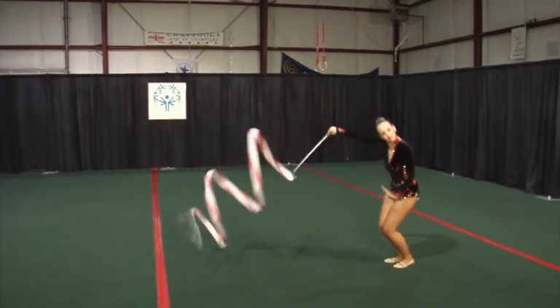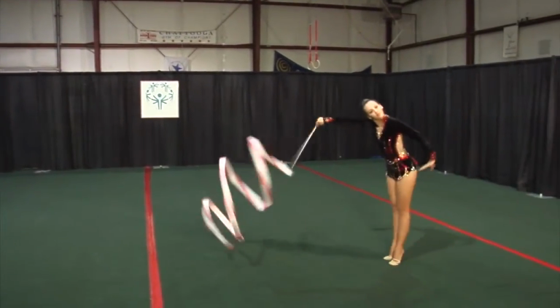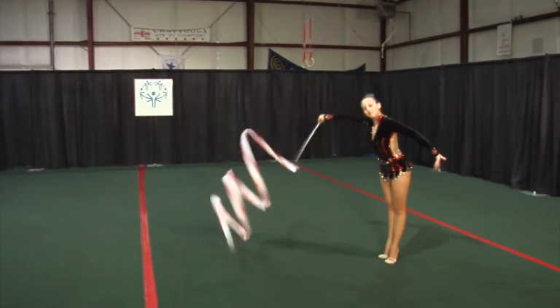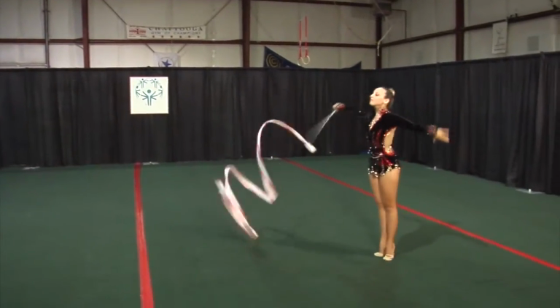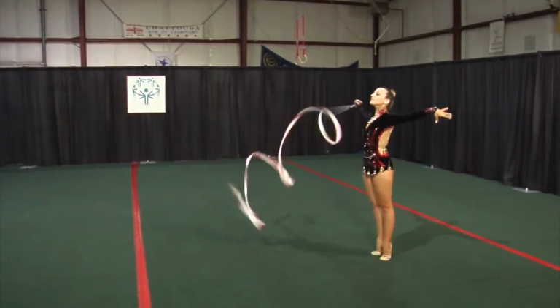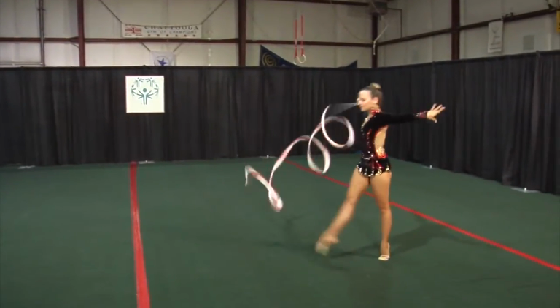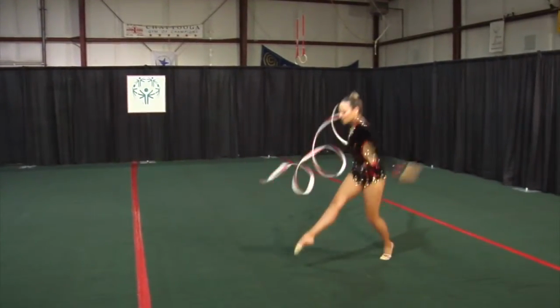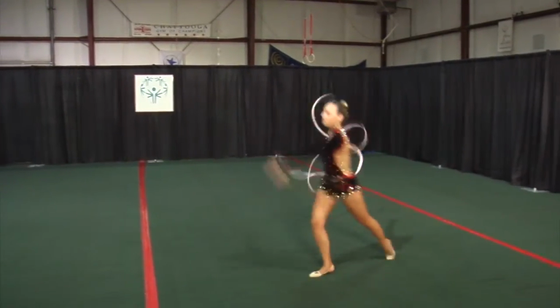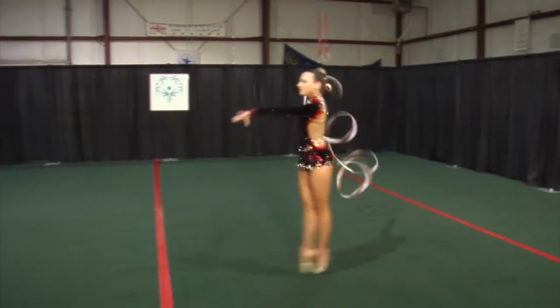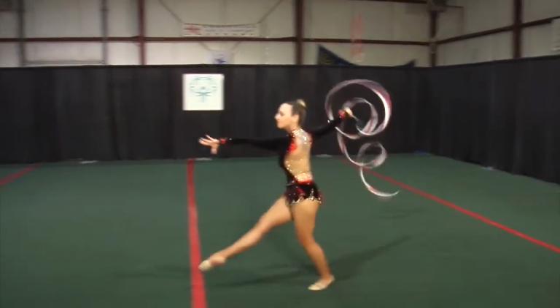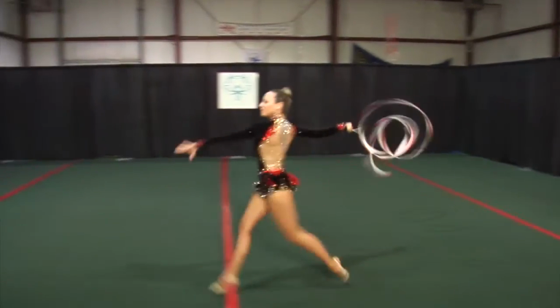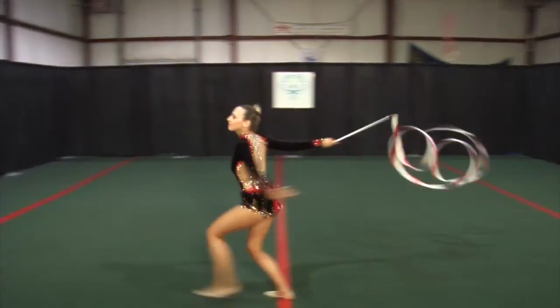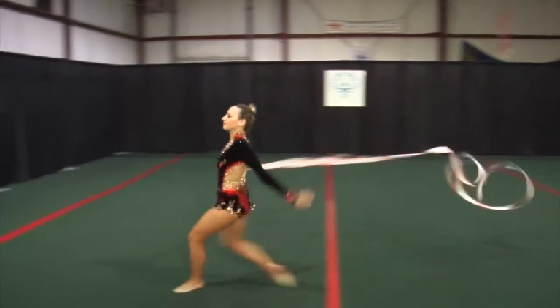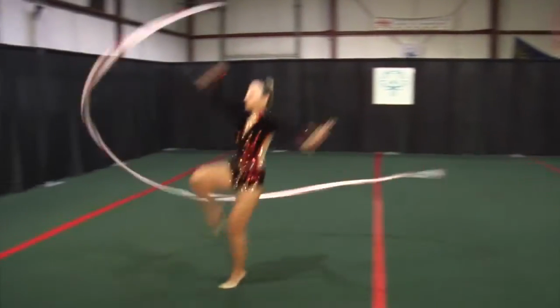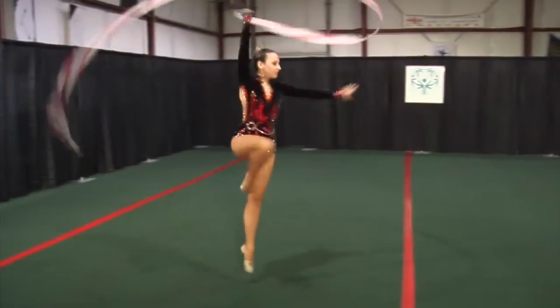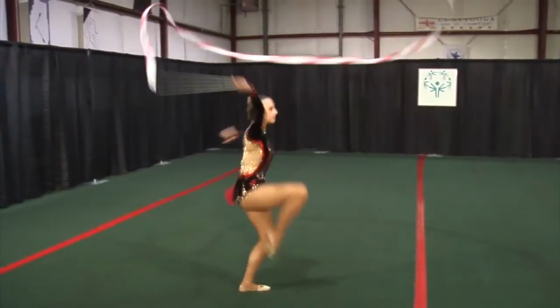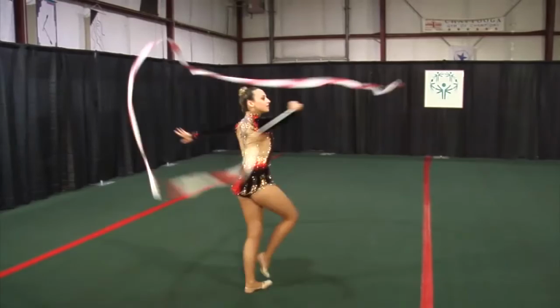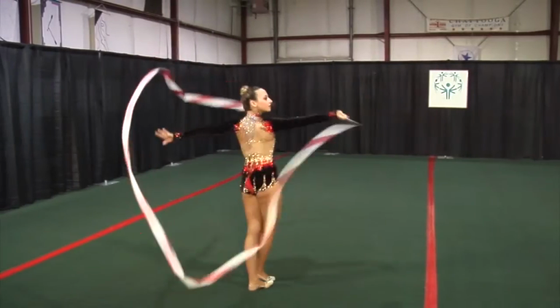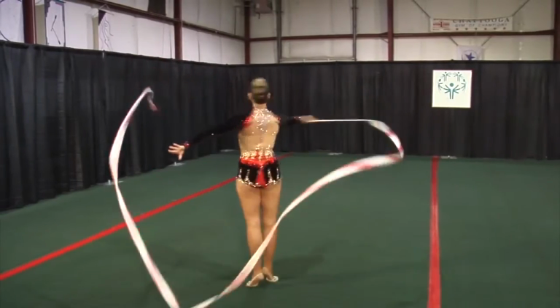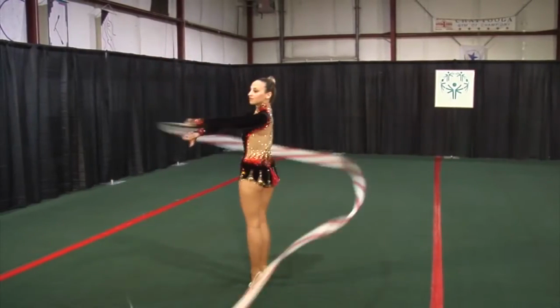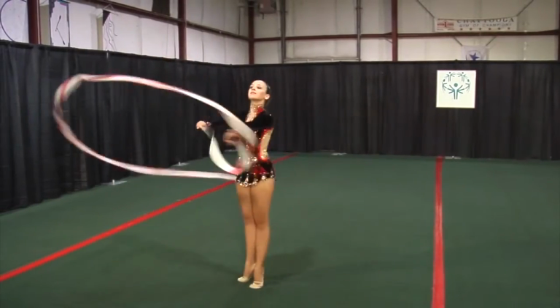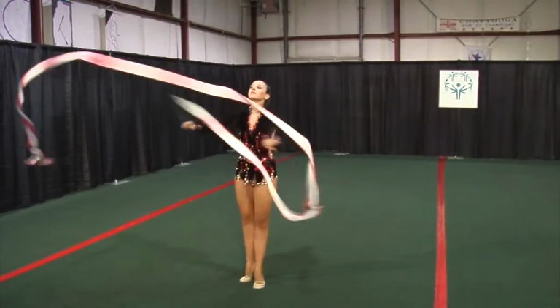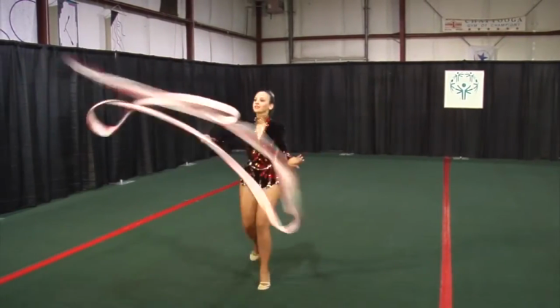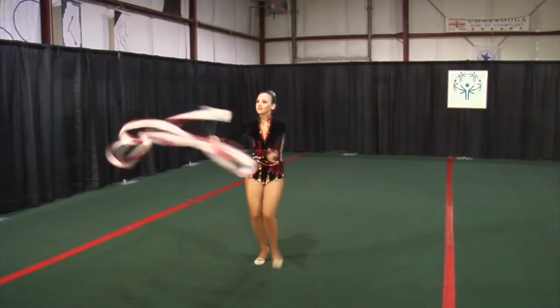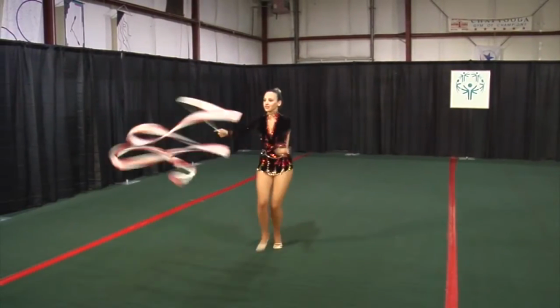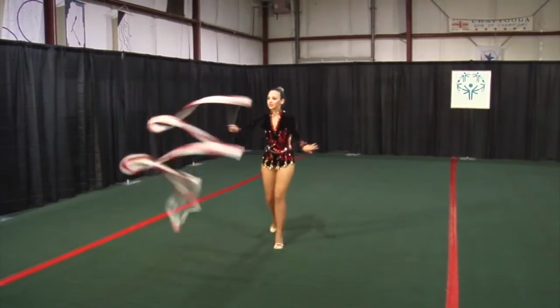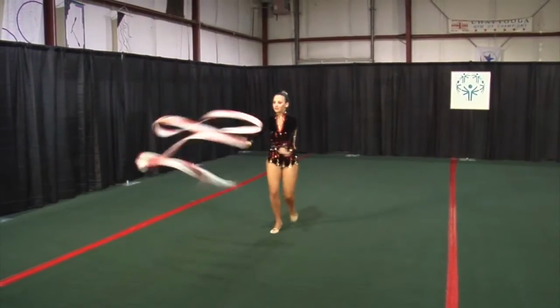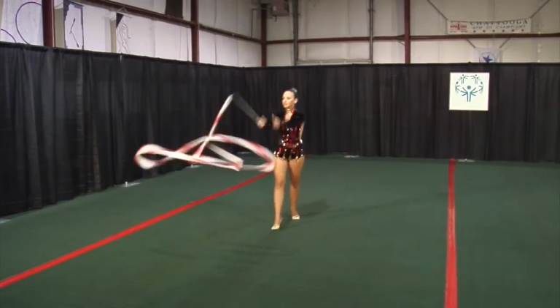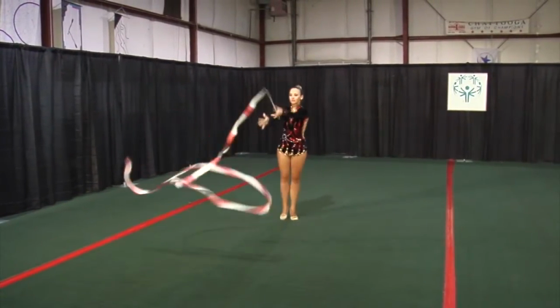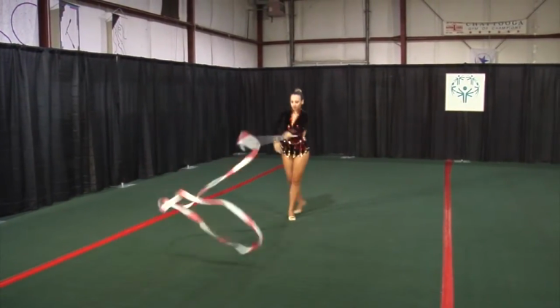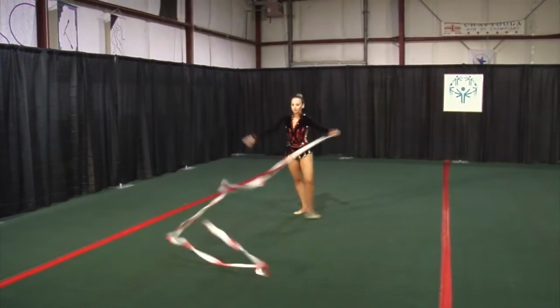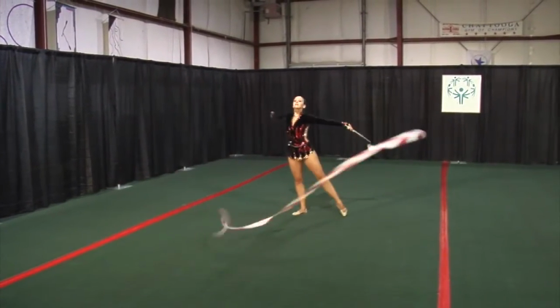Spirals with dance steps. Chassé. 180 degree passé hop. Walk backwards to a coupé jeté.